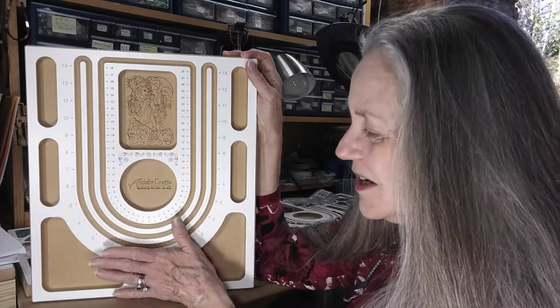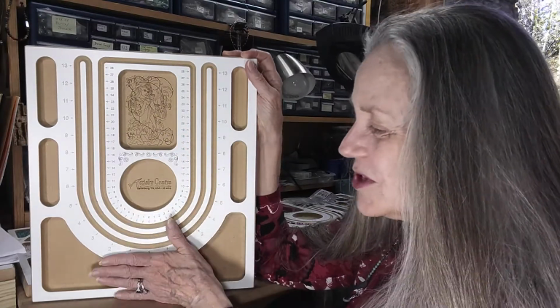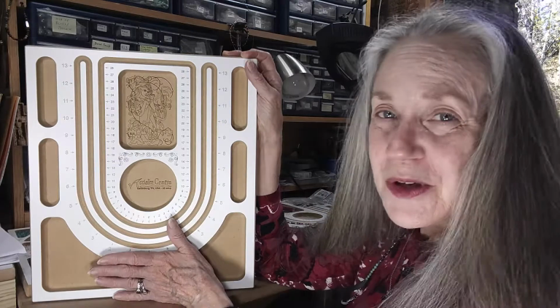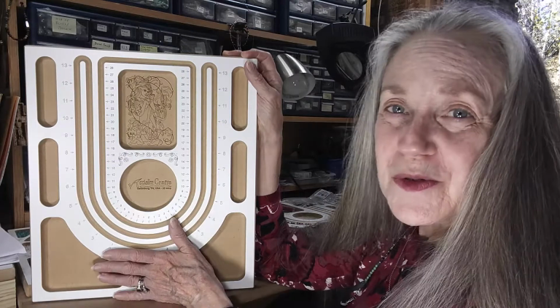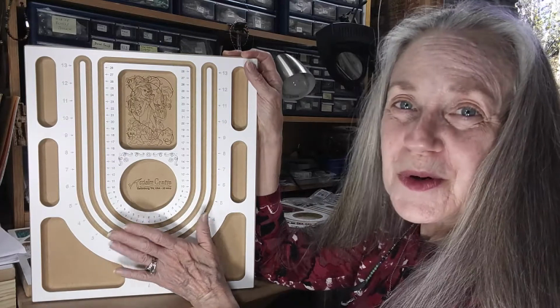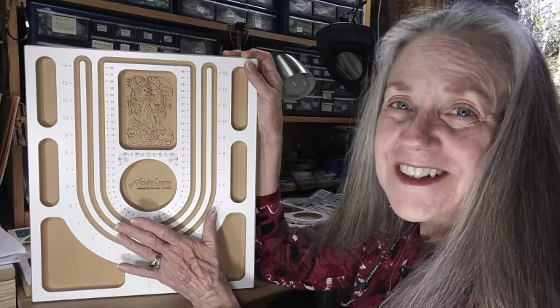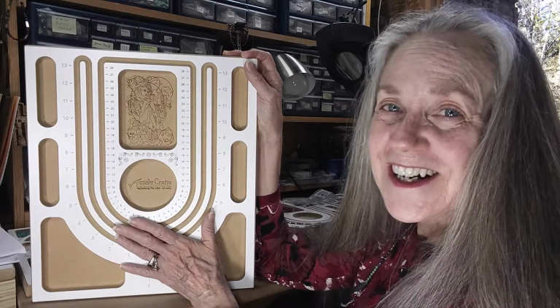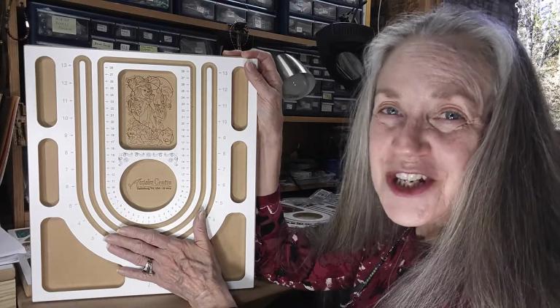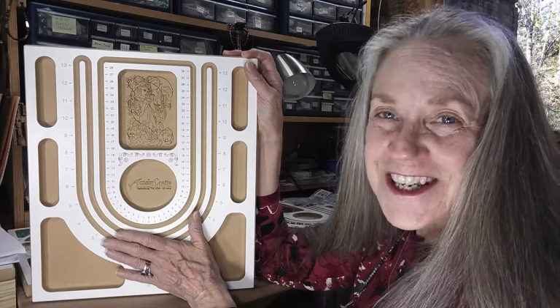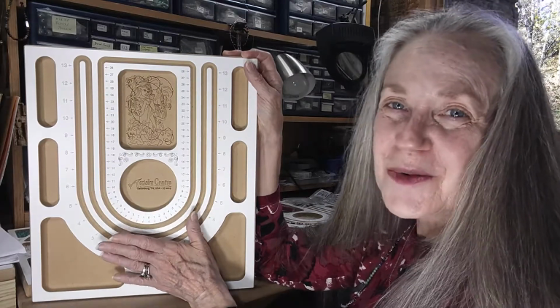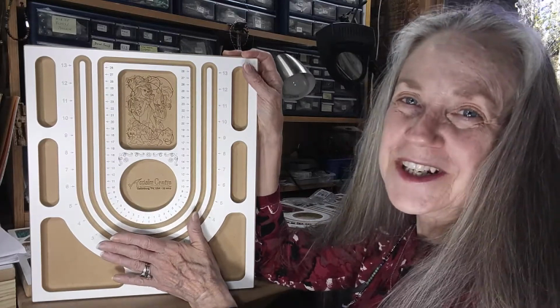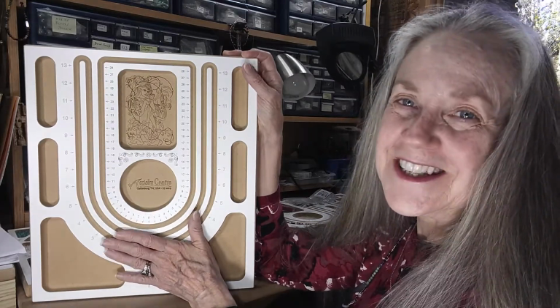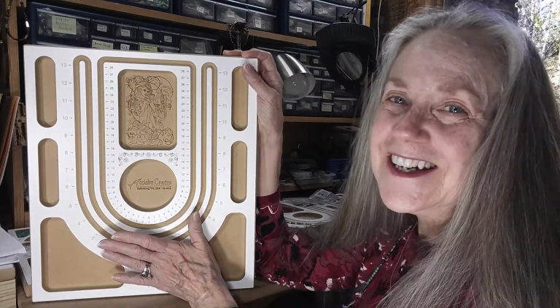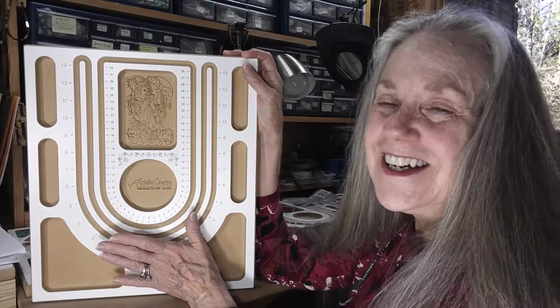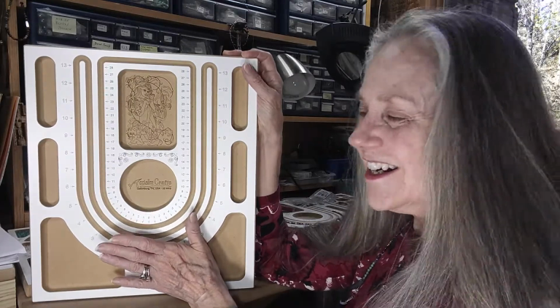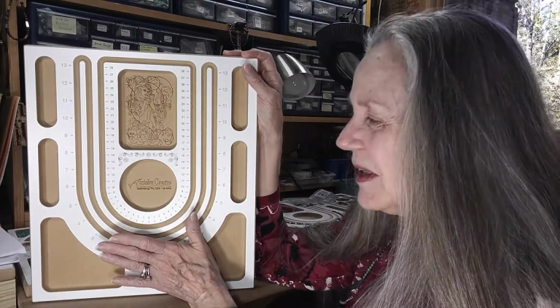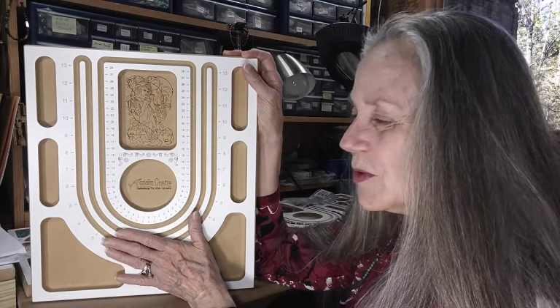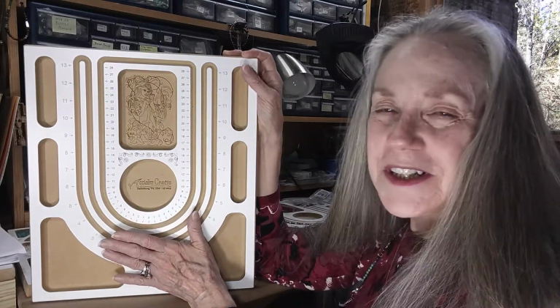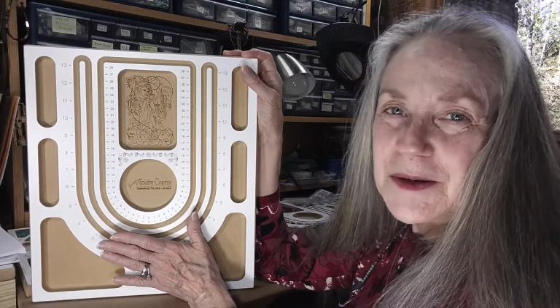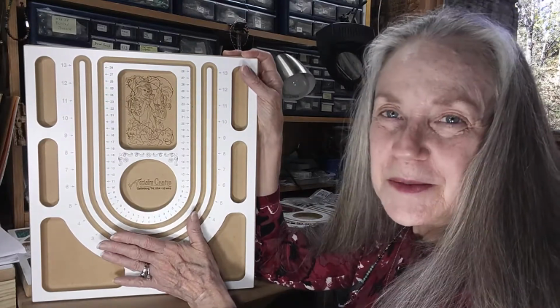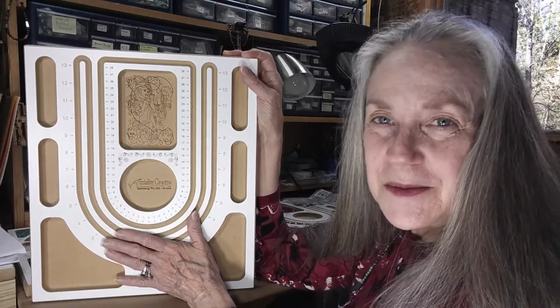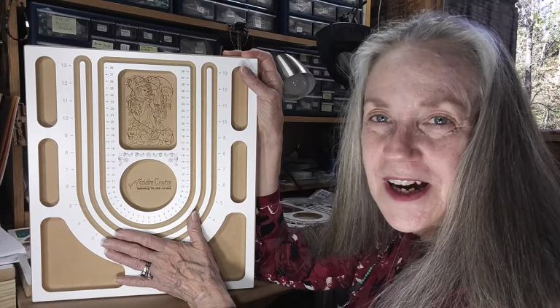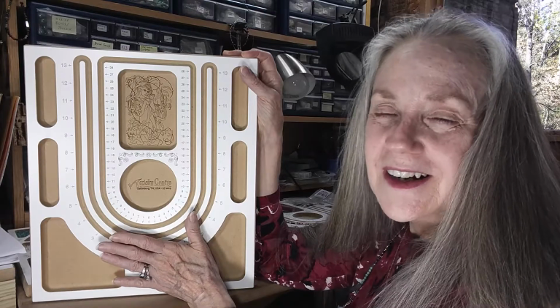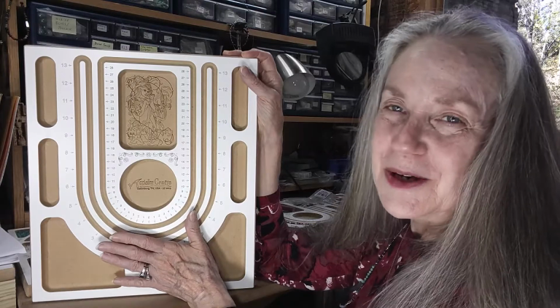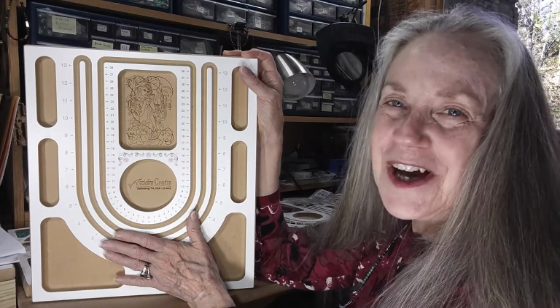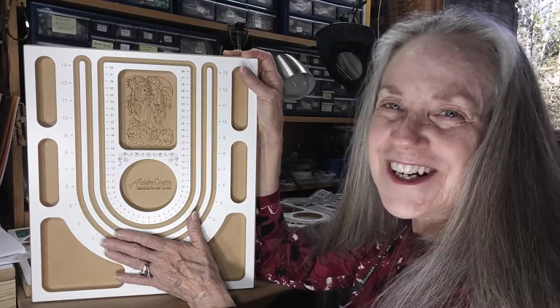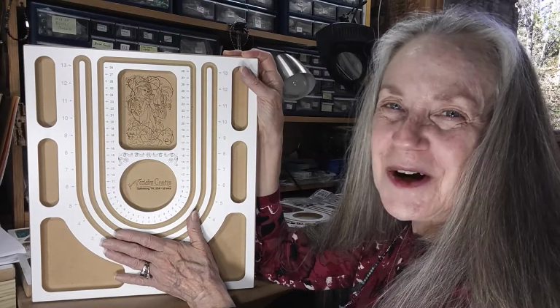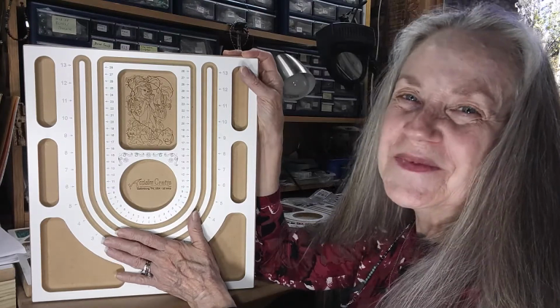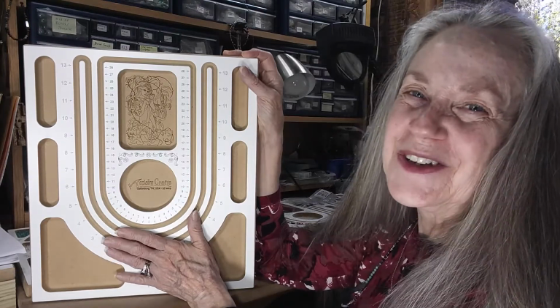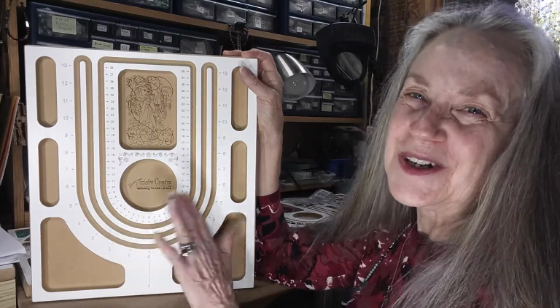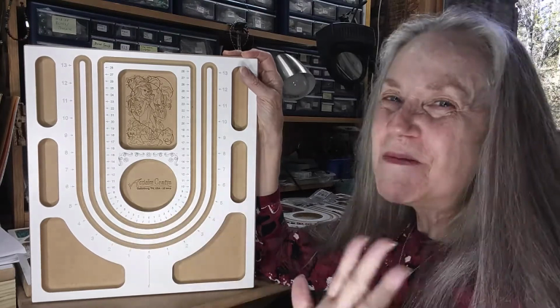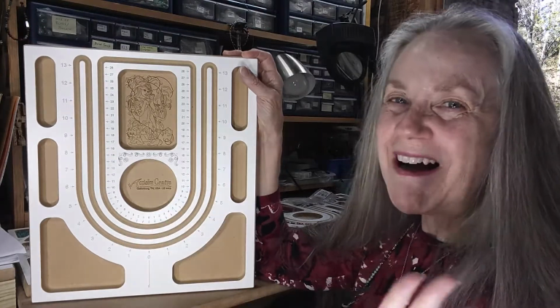This is a beautiful board. Check us out — we're on Etsy and we're on www.acclaimedcrafts.com. Thank you all. Bye!